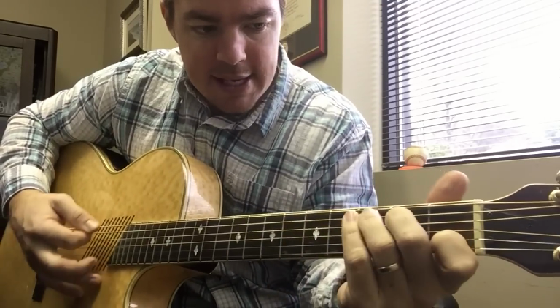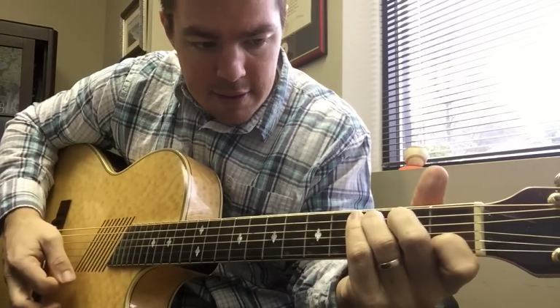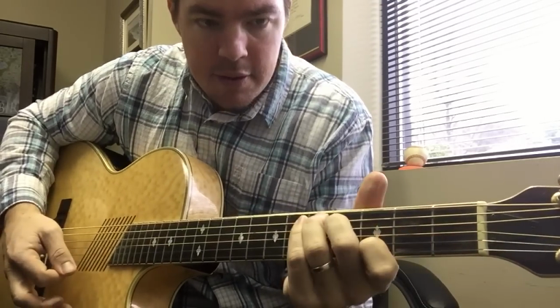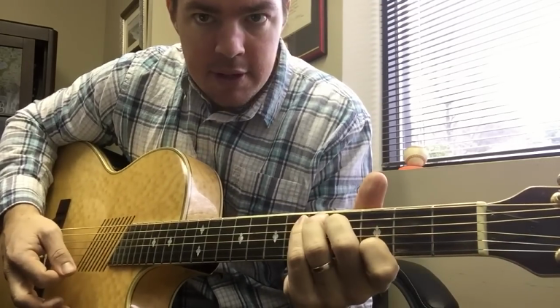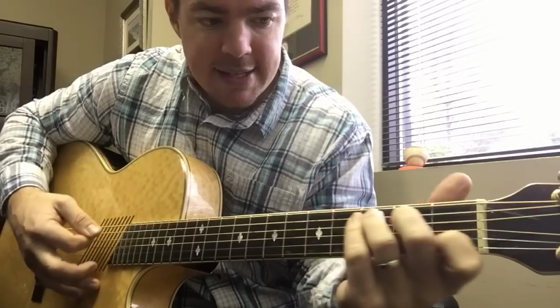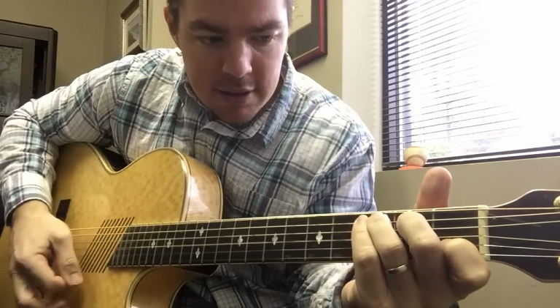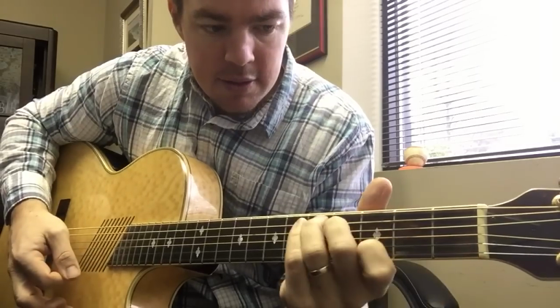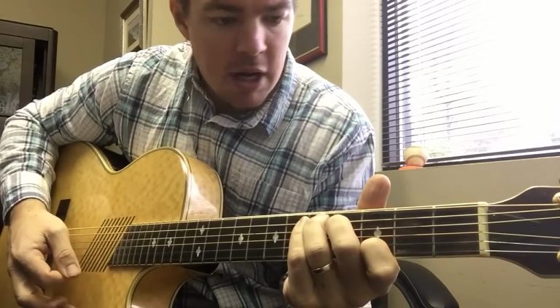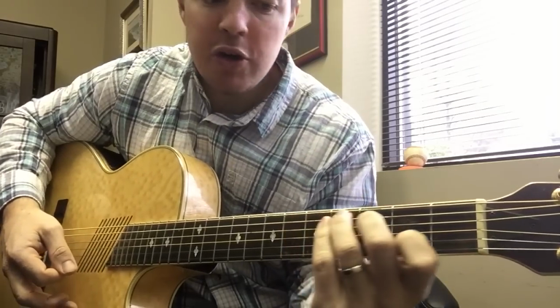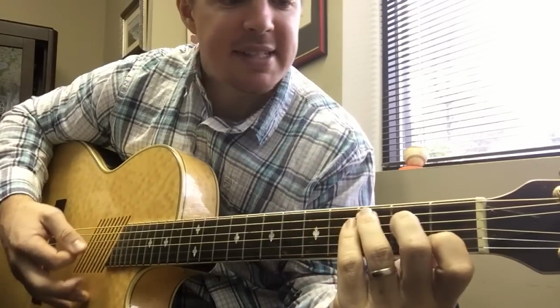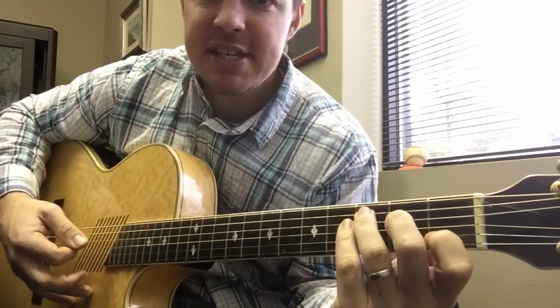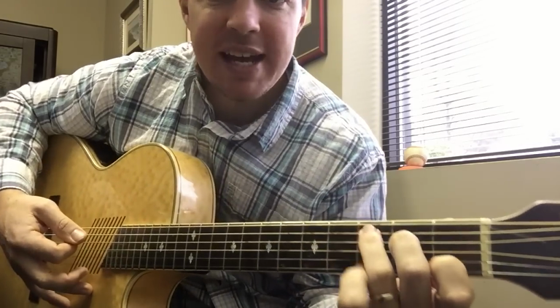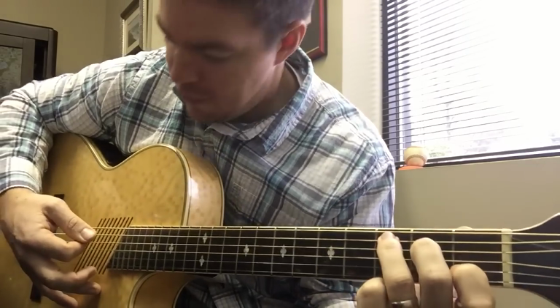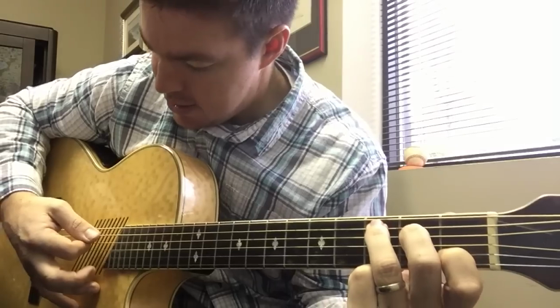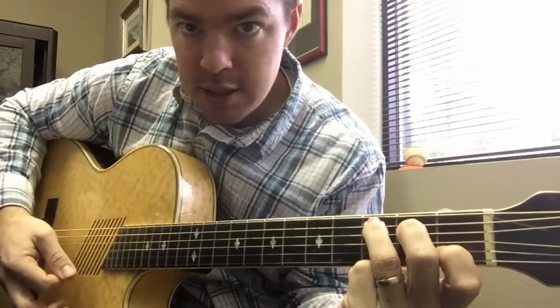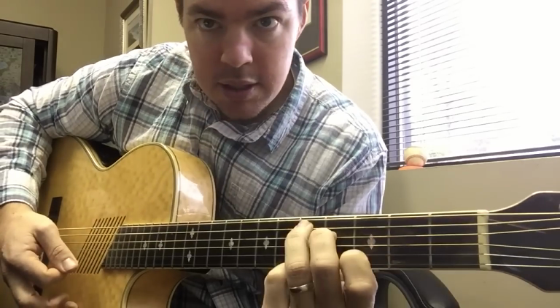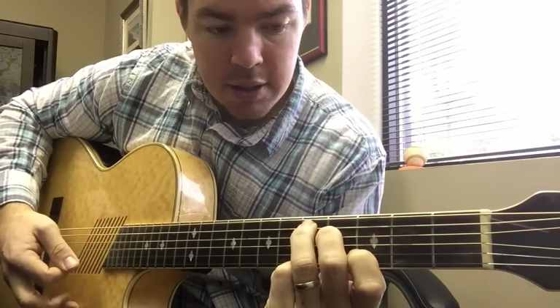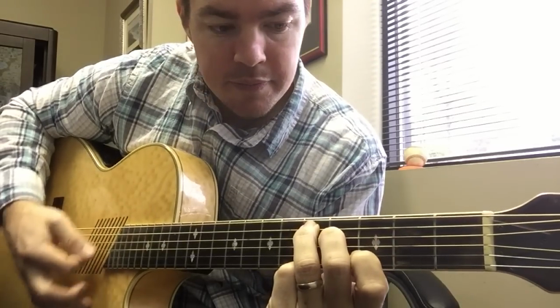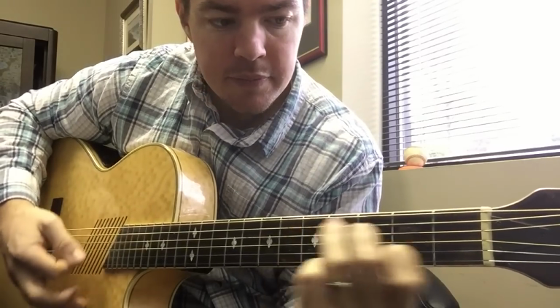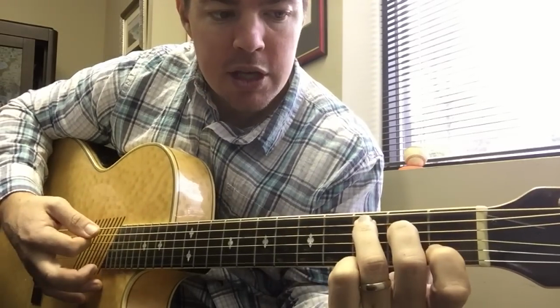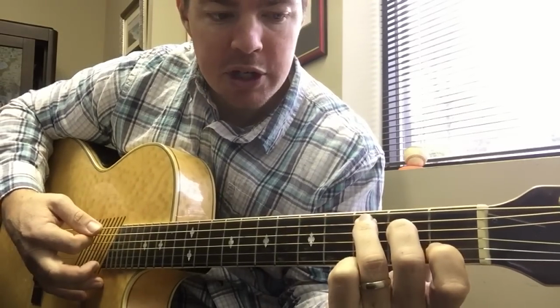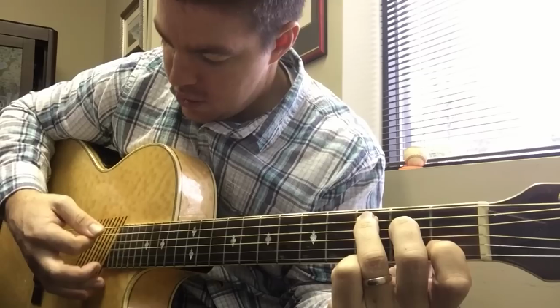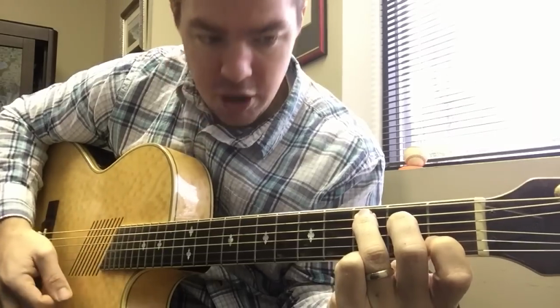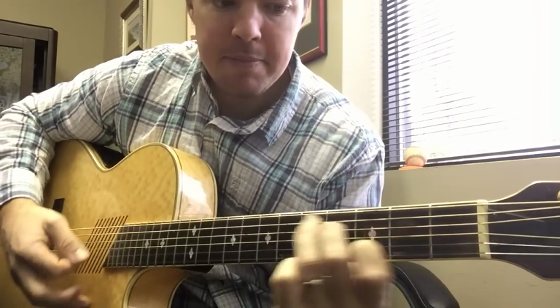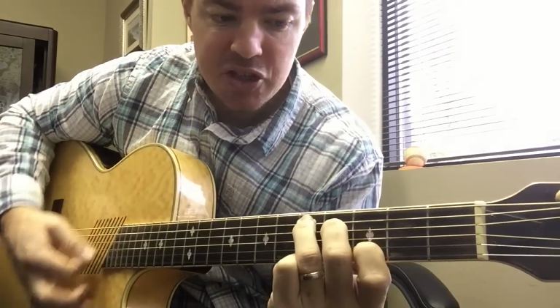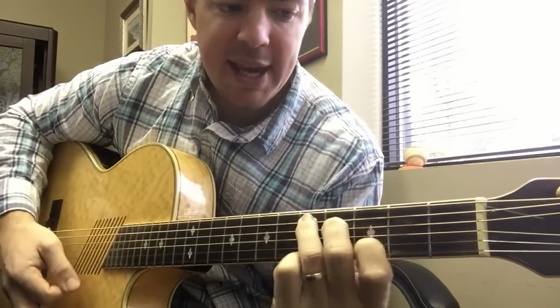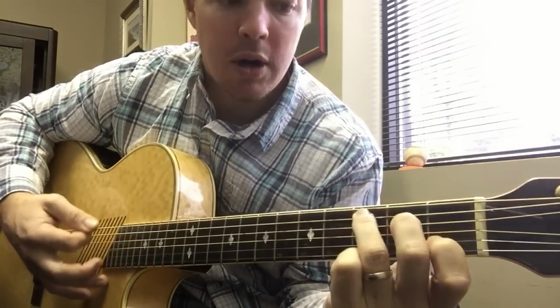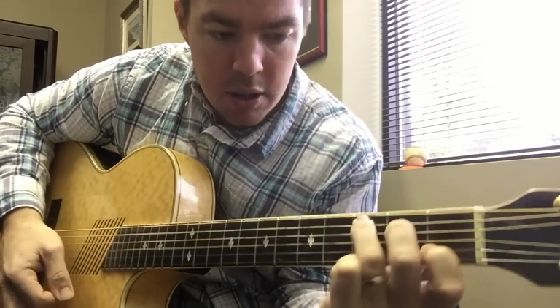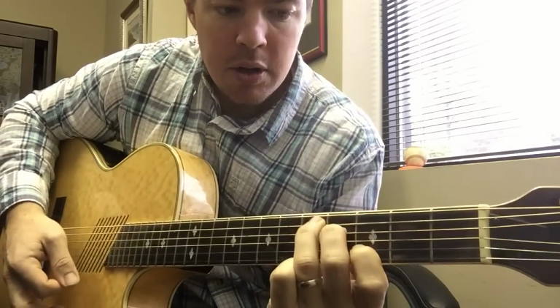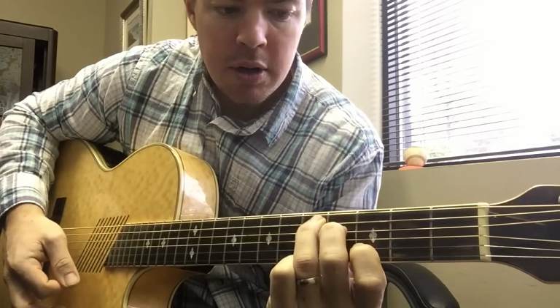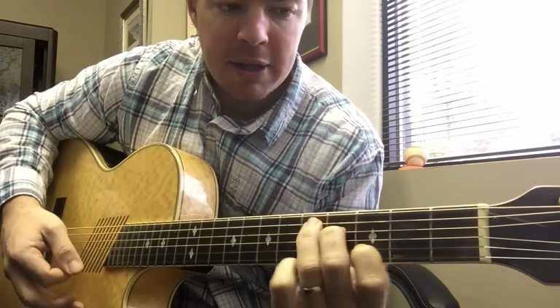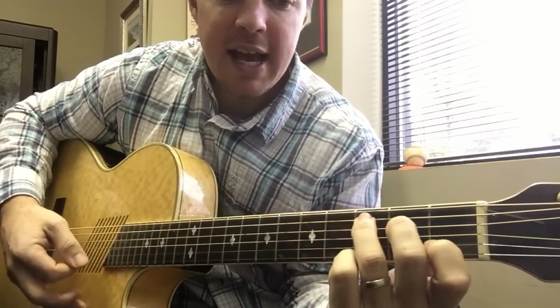Hear that sound? Now all you're doing is keeping the same position and sliding up two frets. You can strum and then strum again, or you can make two distinct sounds.